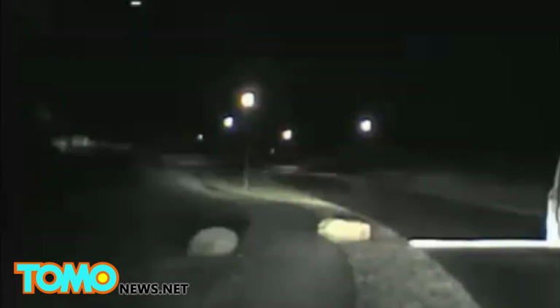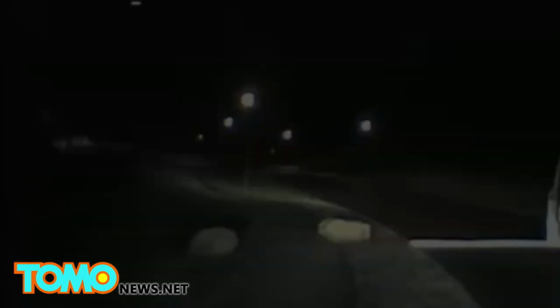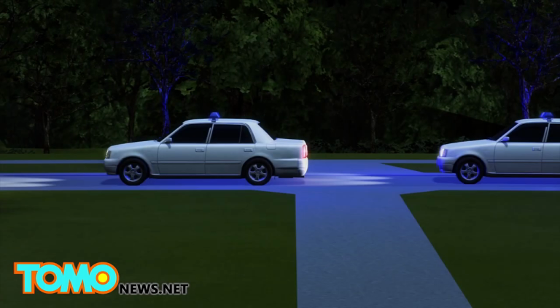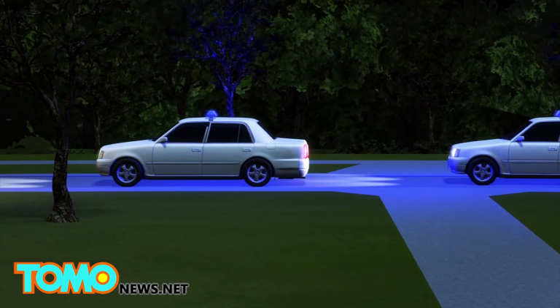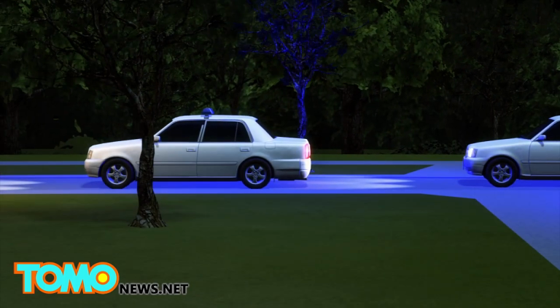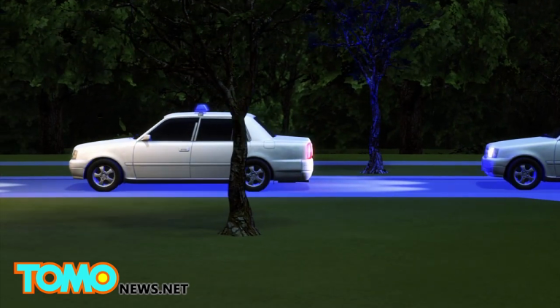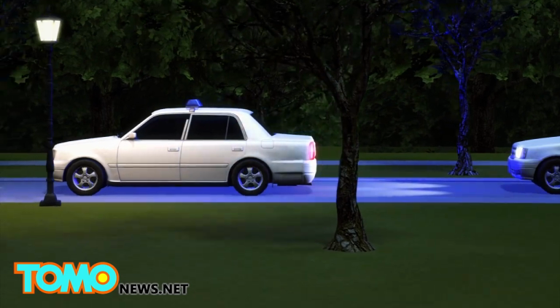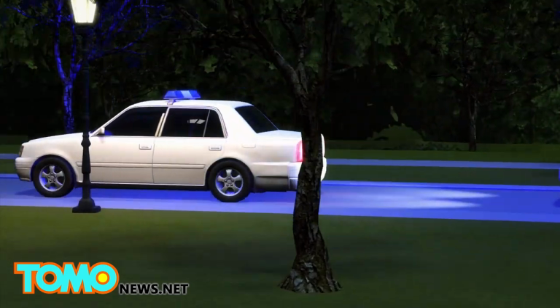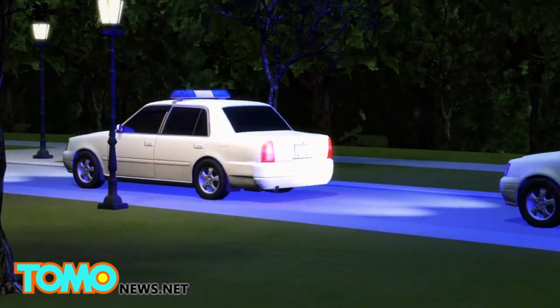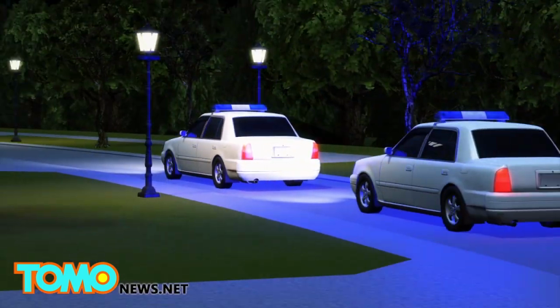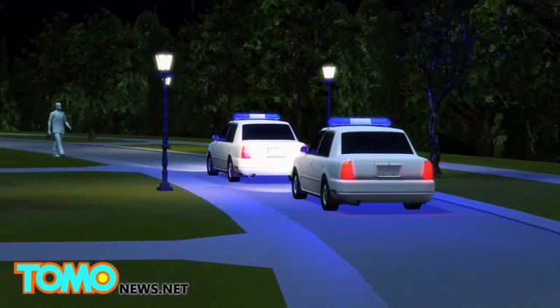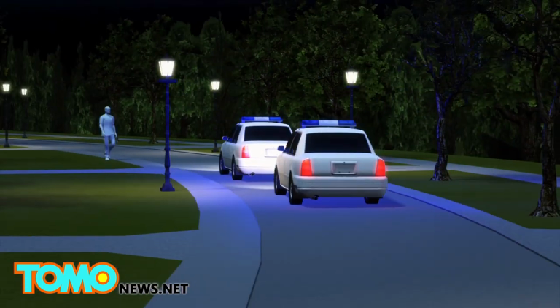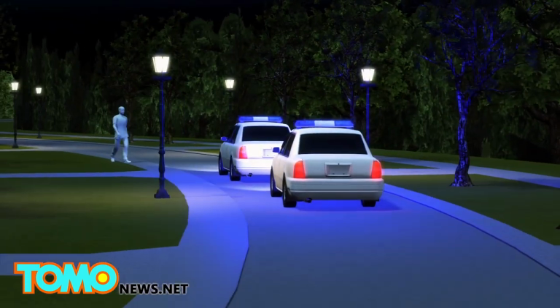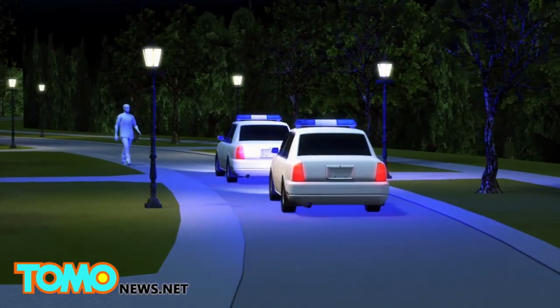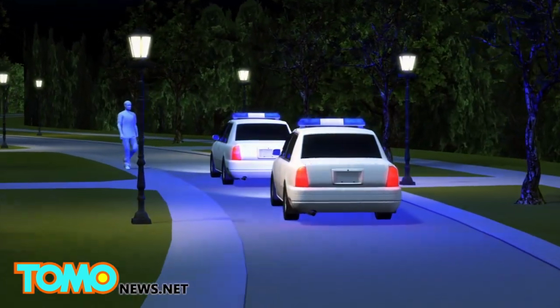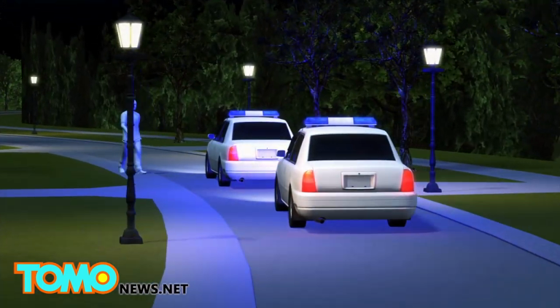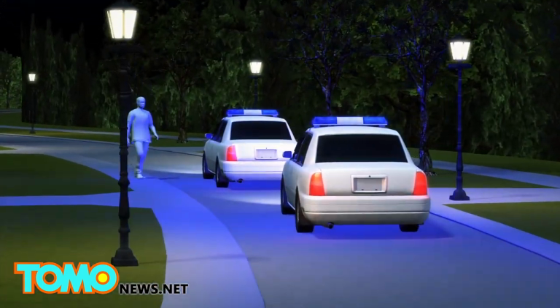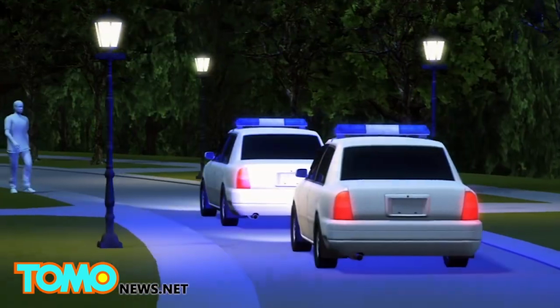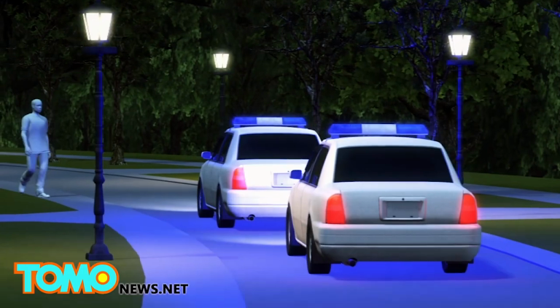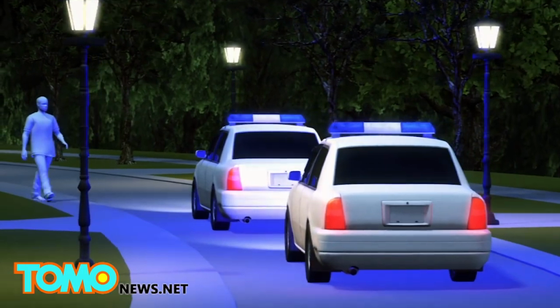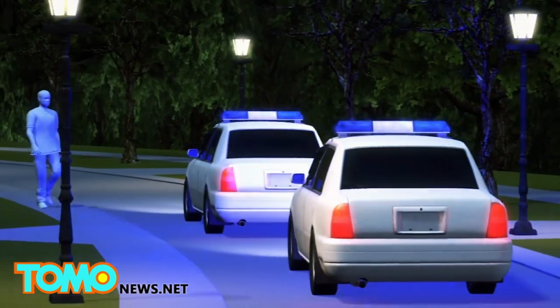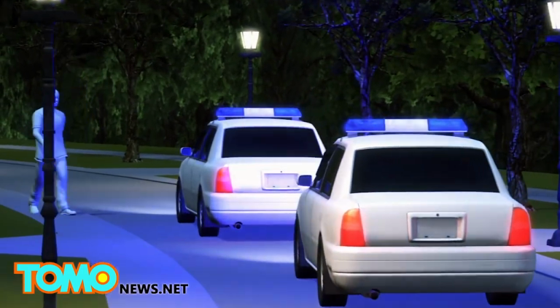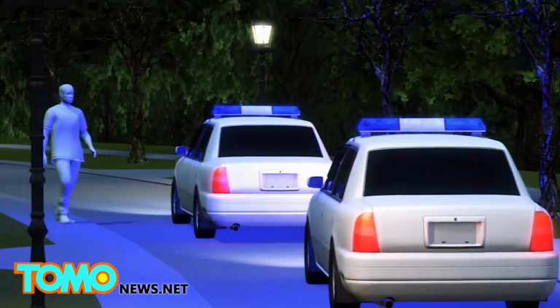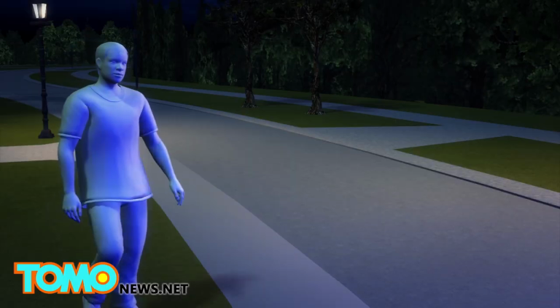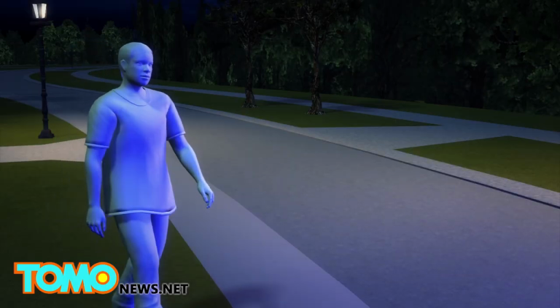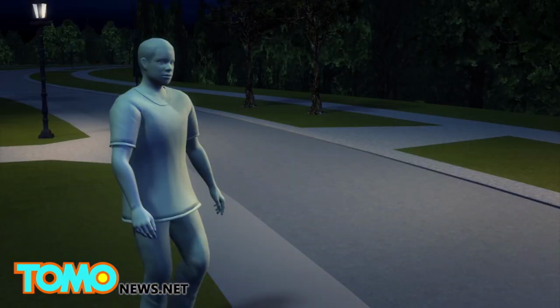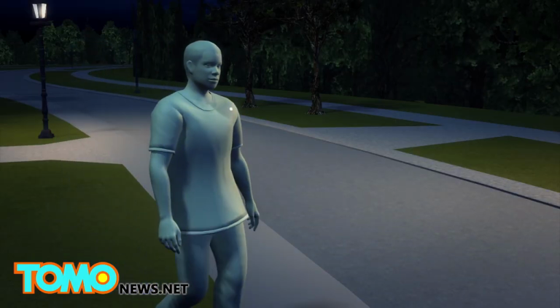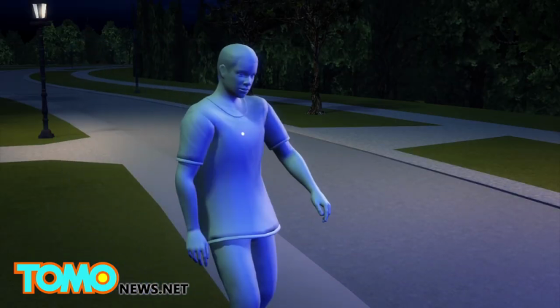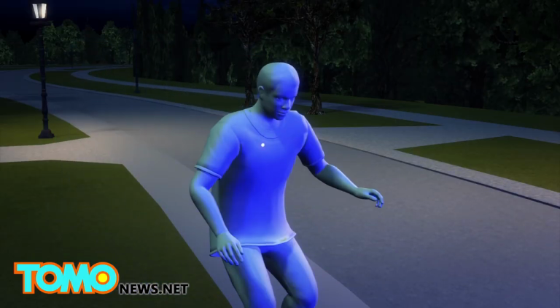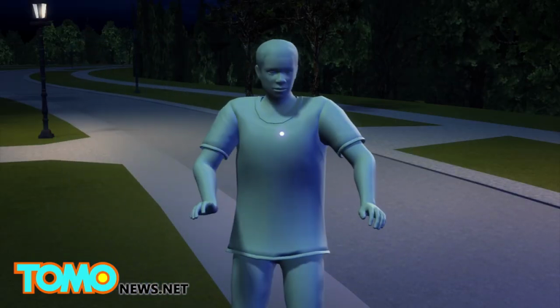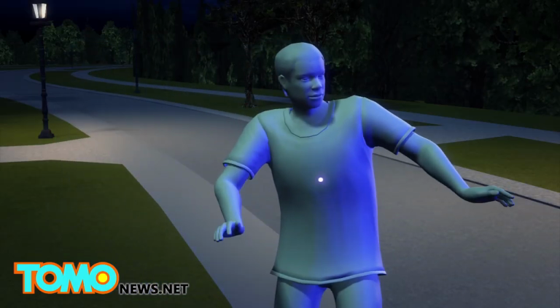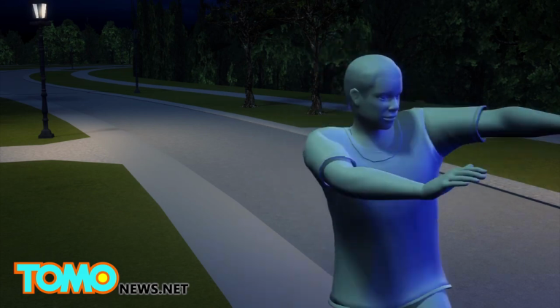A newly released dashboard camera video shows Jonathan Farrell walking towards the officers' cars after they pulled up to a house Farrell was believed to have been trying to break into. Farrell is then seen starting to run toward the officers as lights hit his chest.